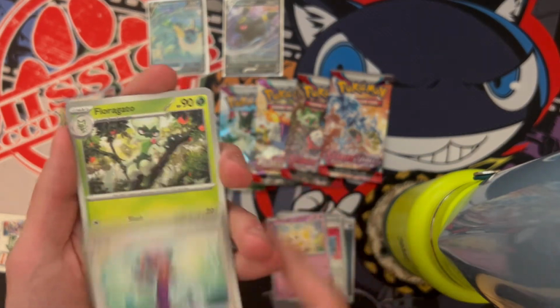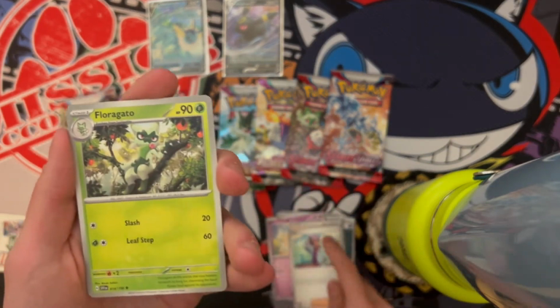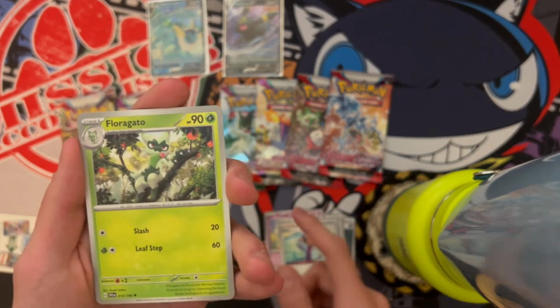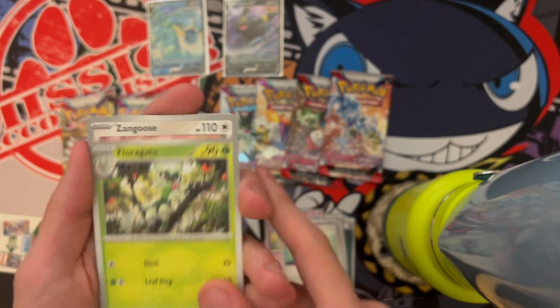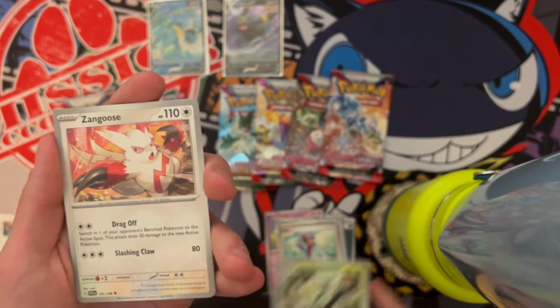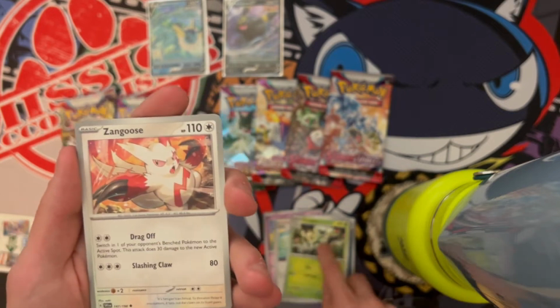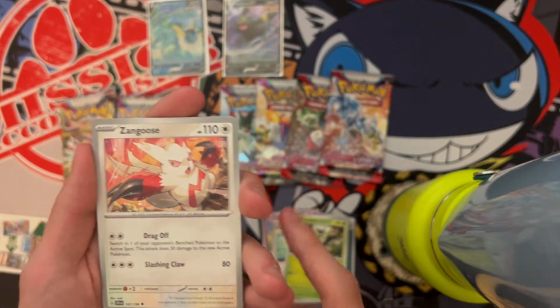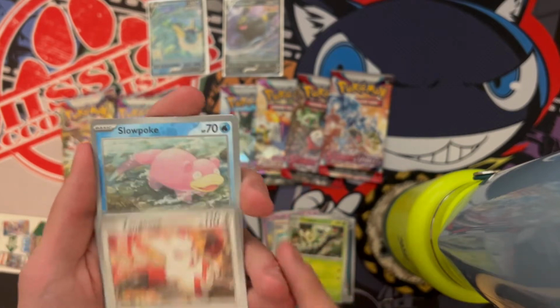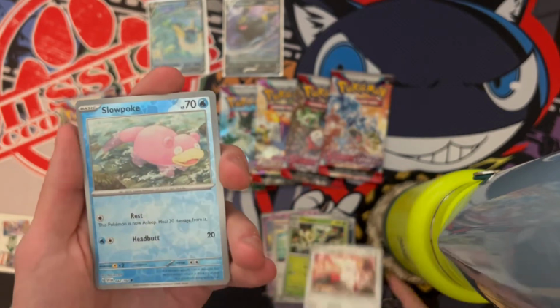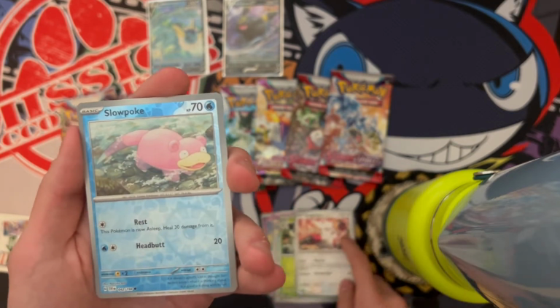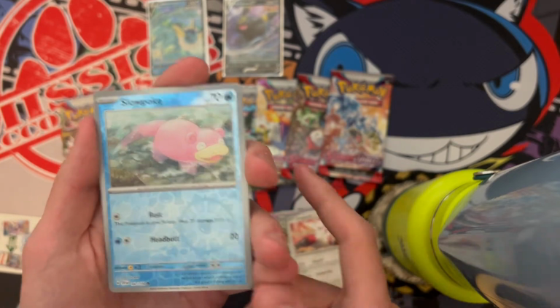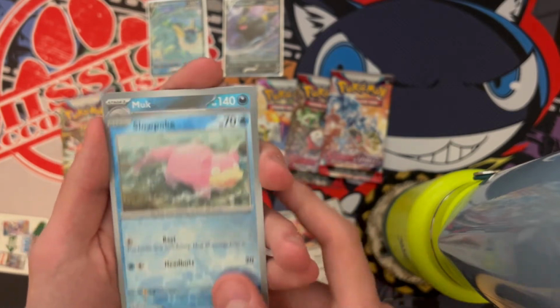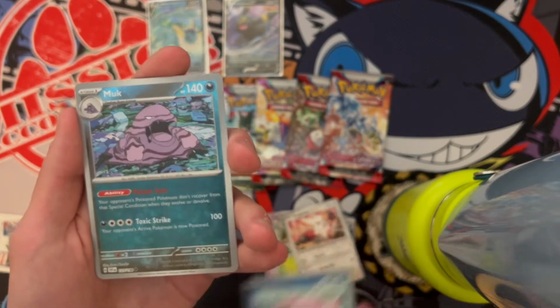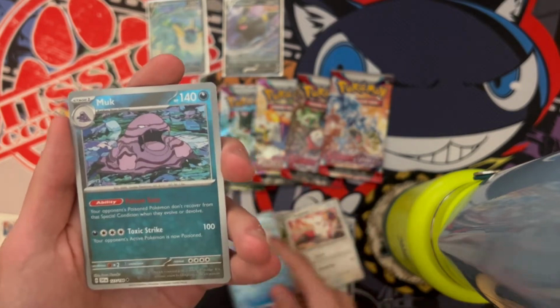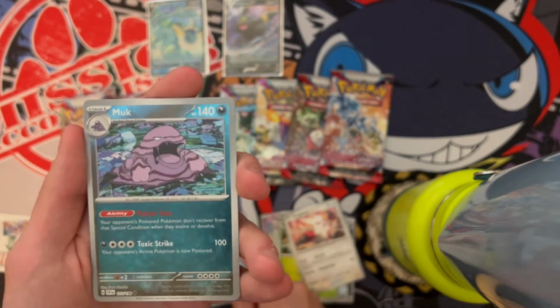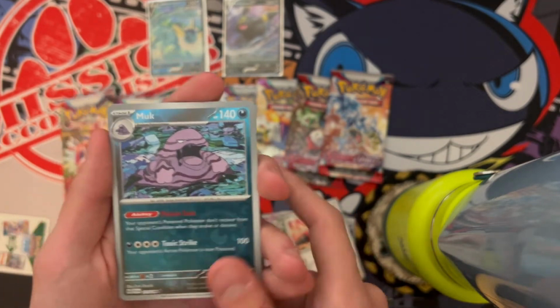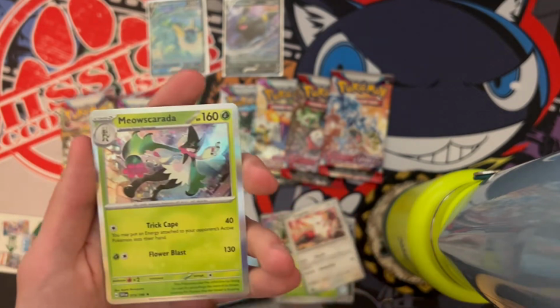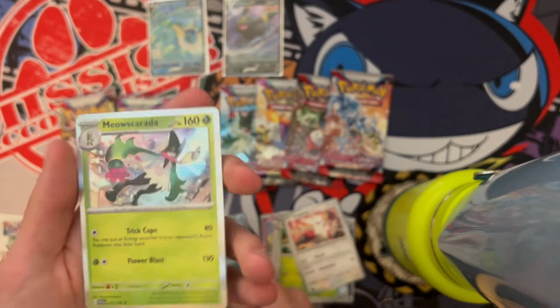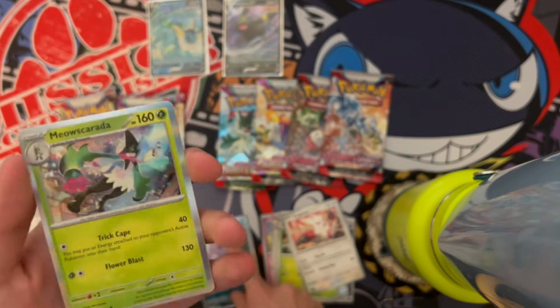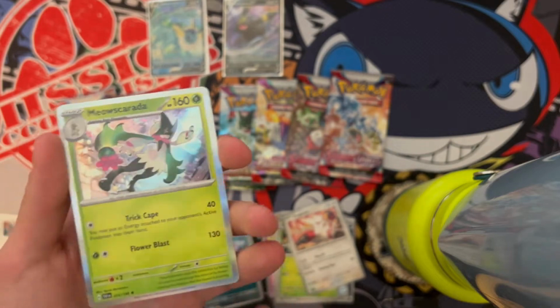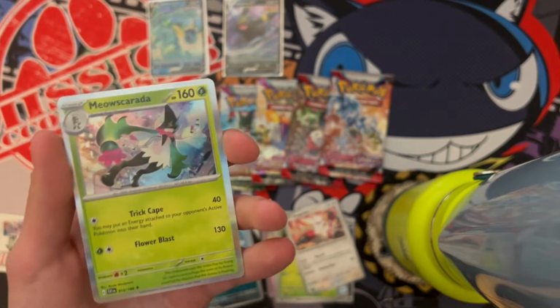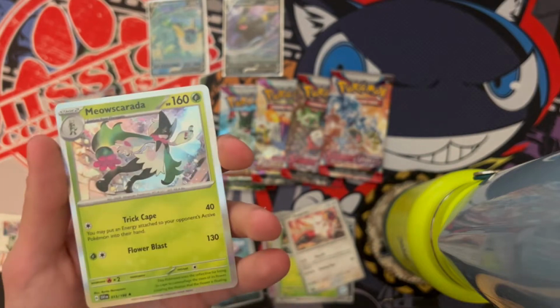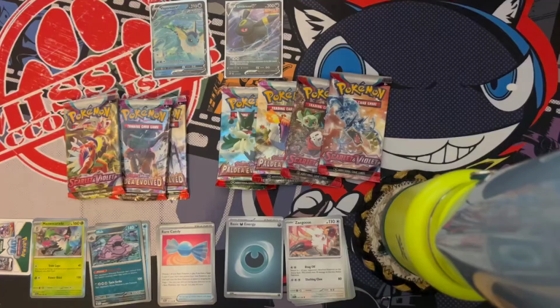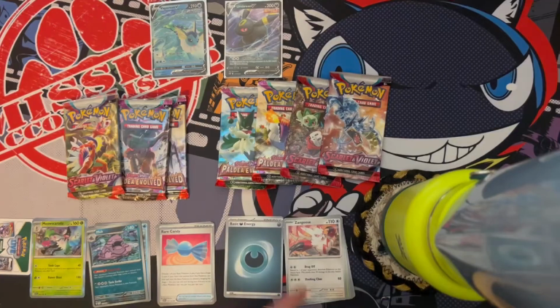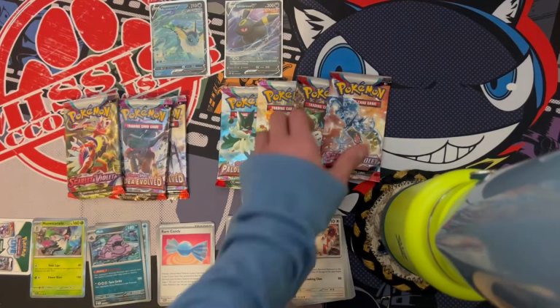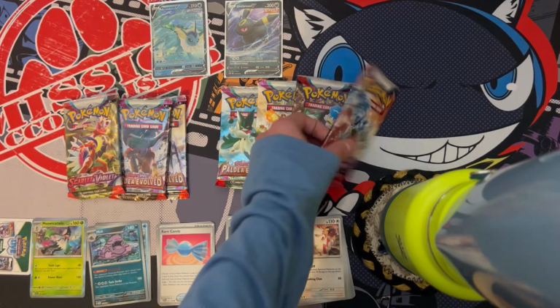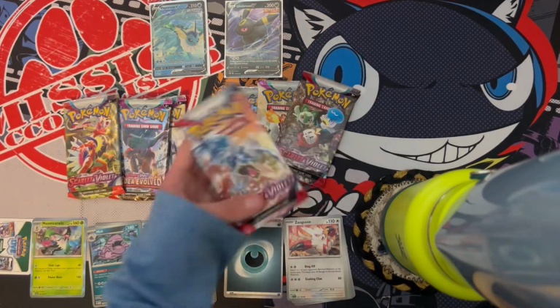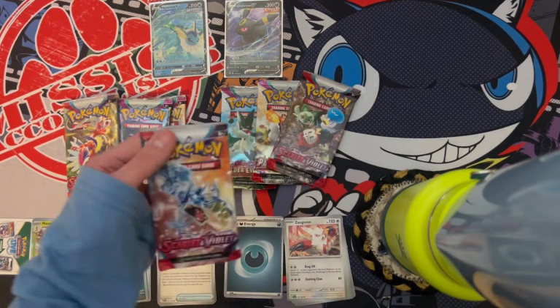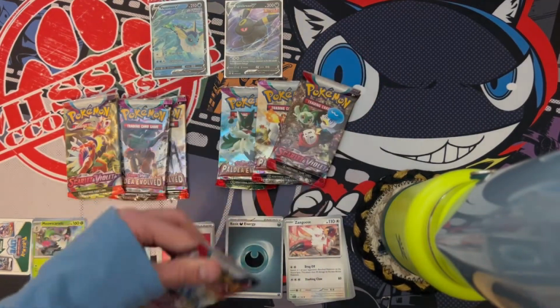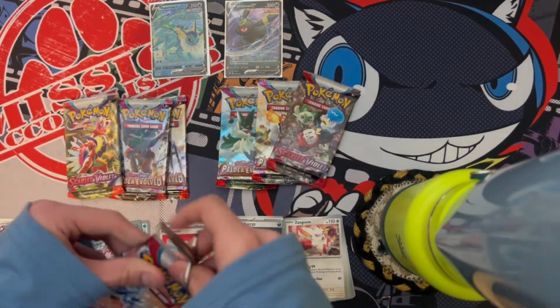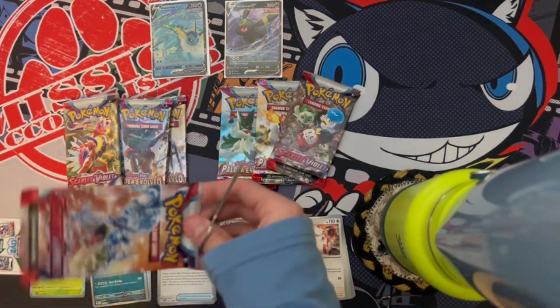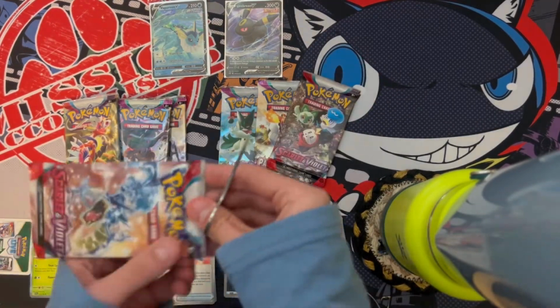We got Florgato, Zangoose, Slowpoke, Muk, and just a Meowth's Gallade Hollow. Looks like Vaporeon has taken an L there with the dud pack.